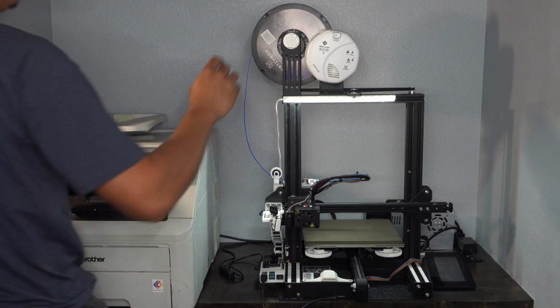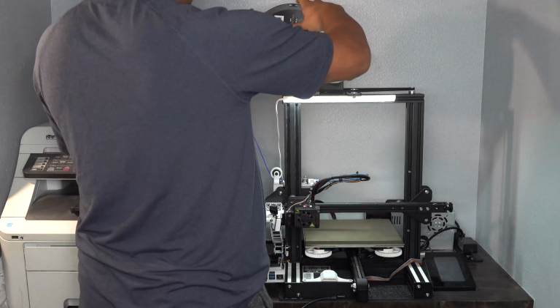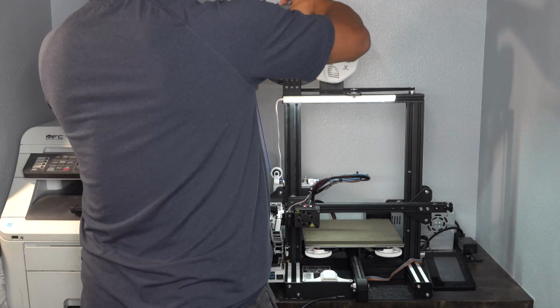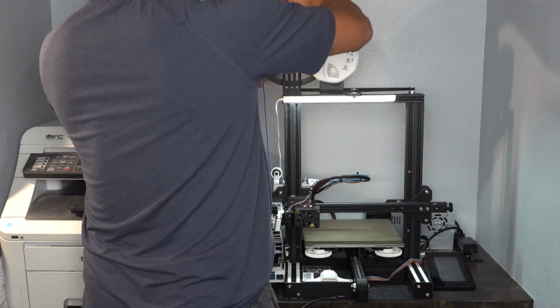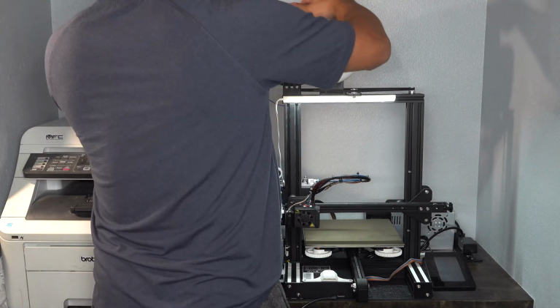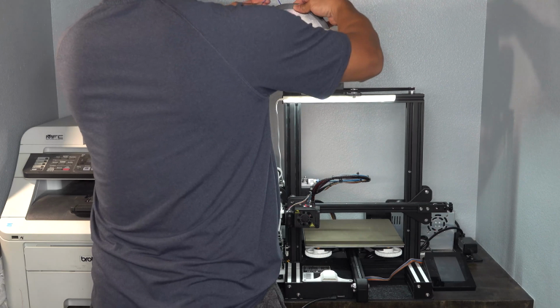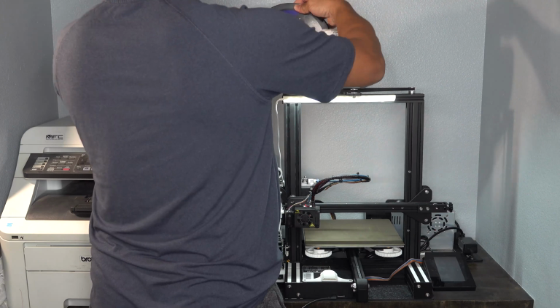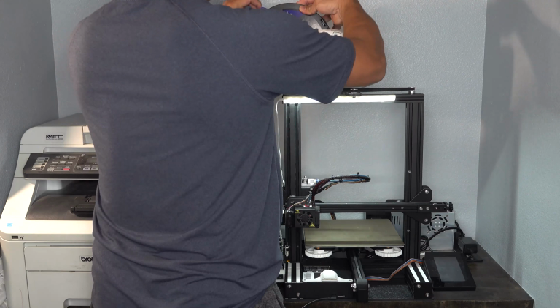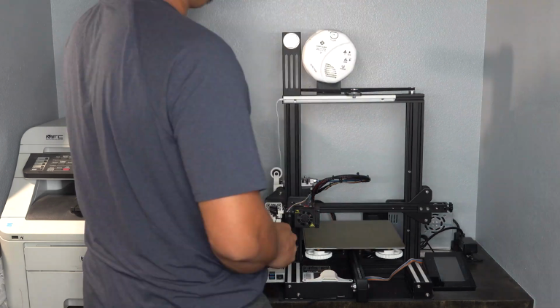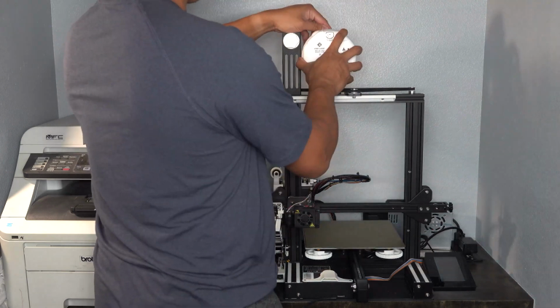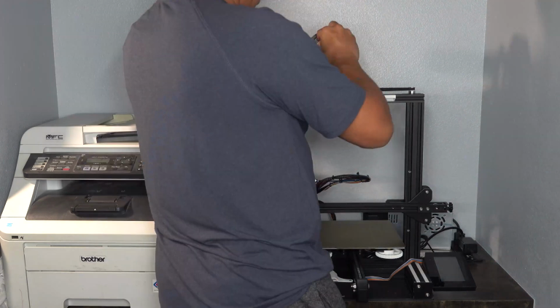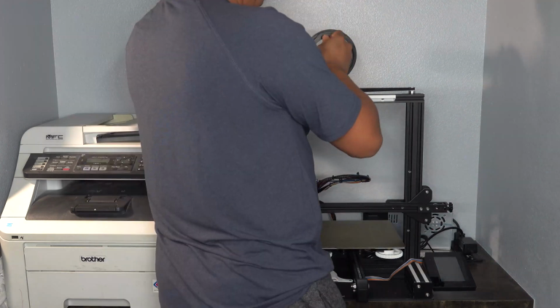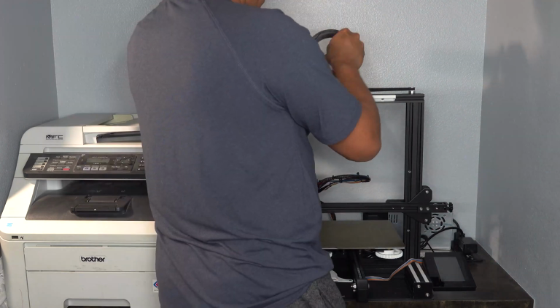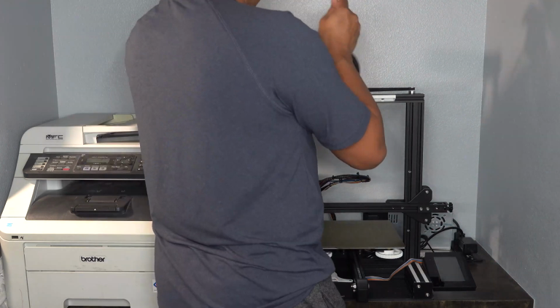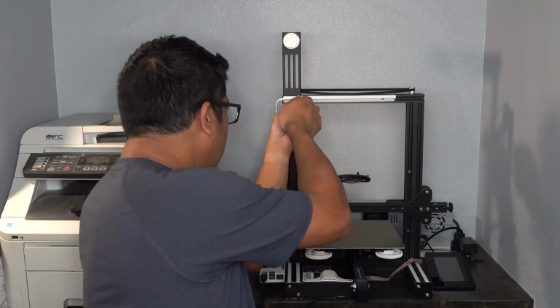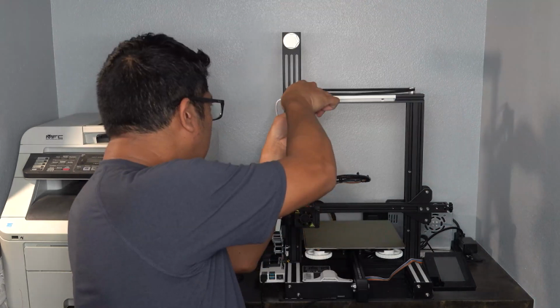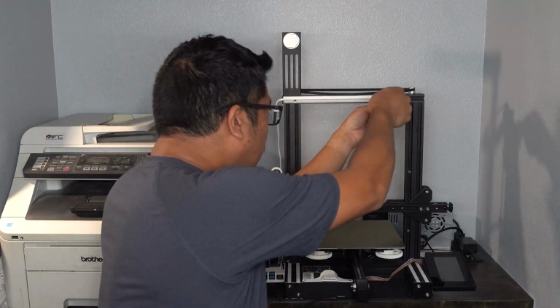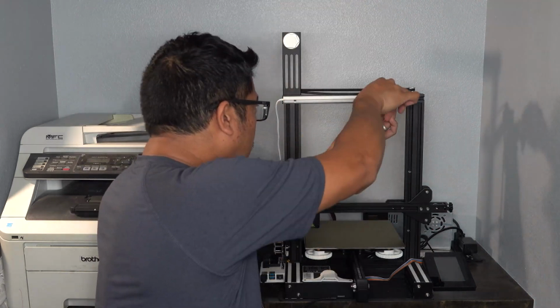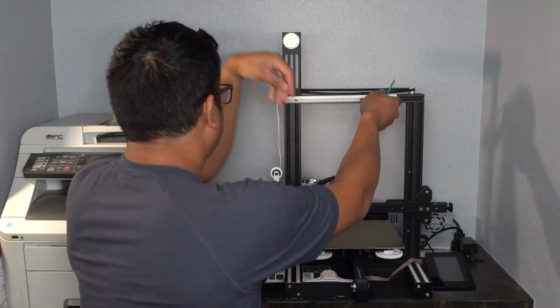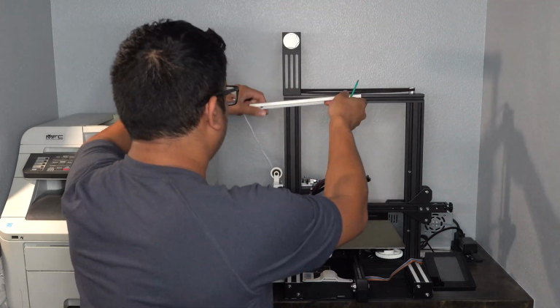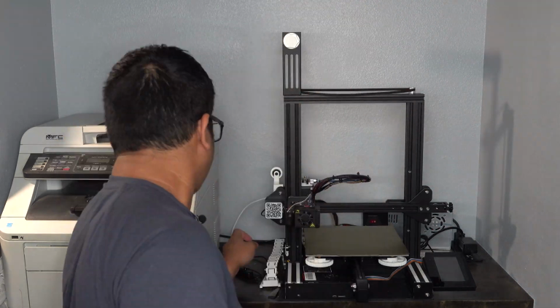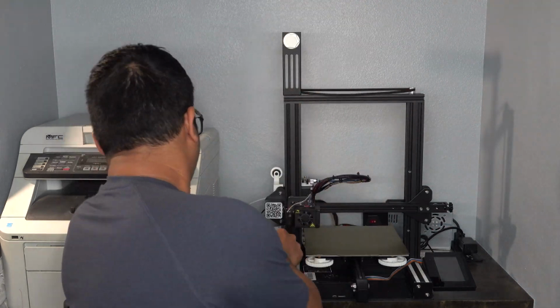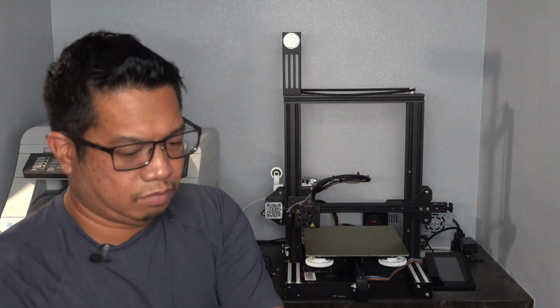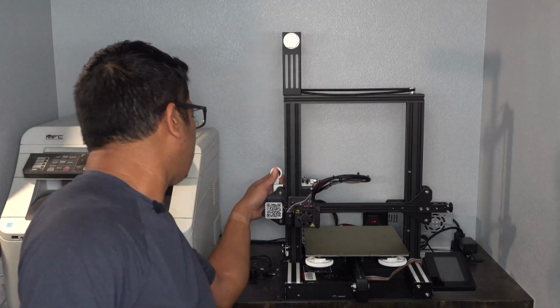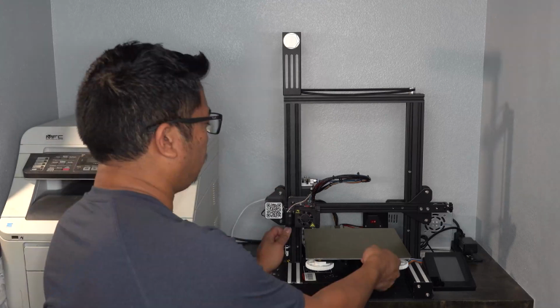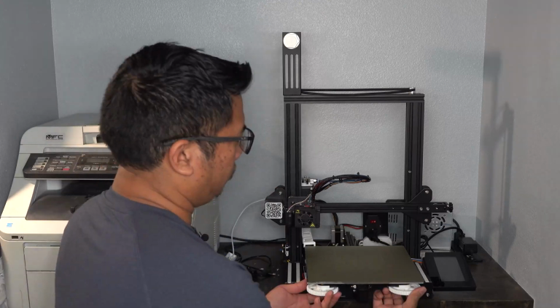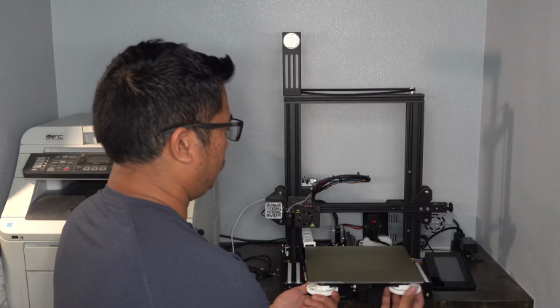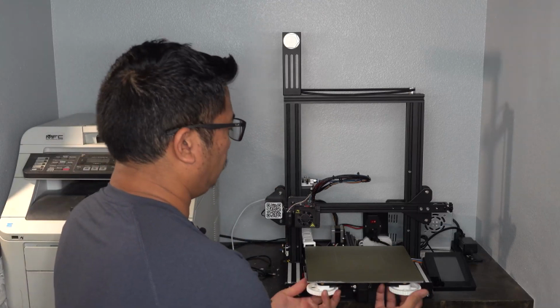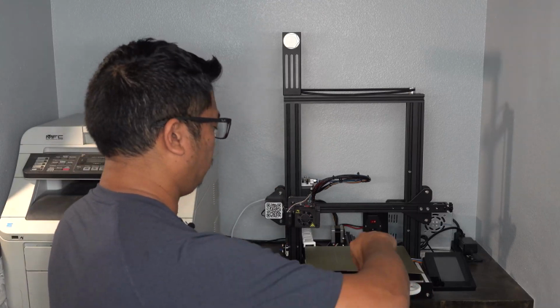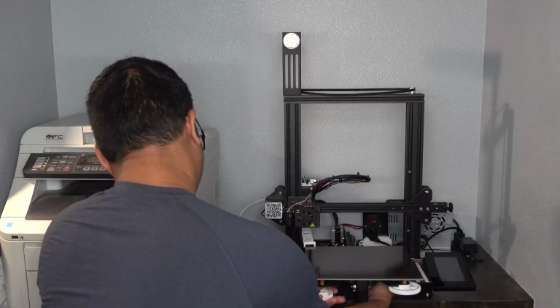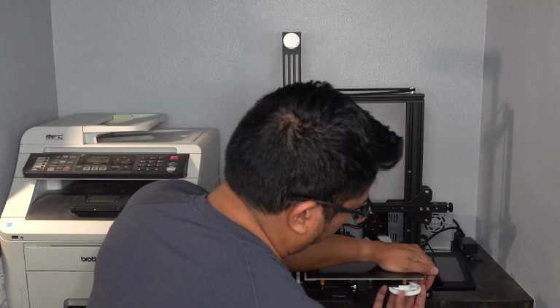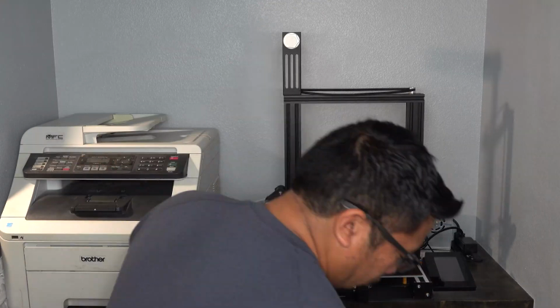I first get started by removing the spool of filament, spoke alarm mount, LED lights, Raspberry Pi, filament guide, bed, and filament holder.